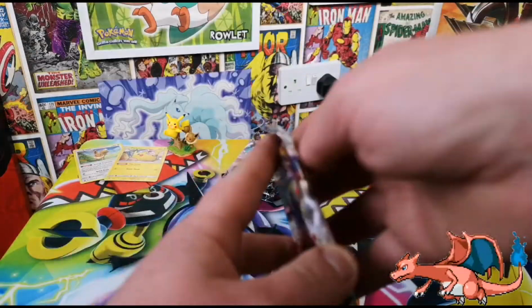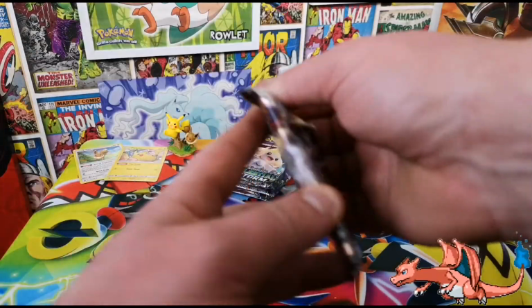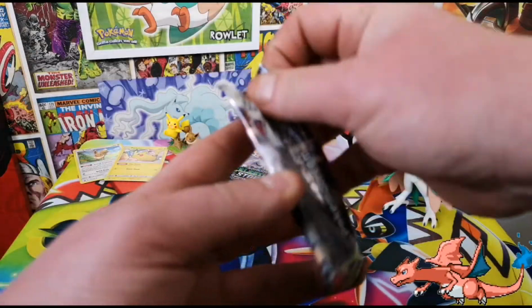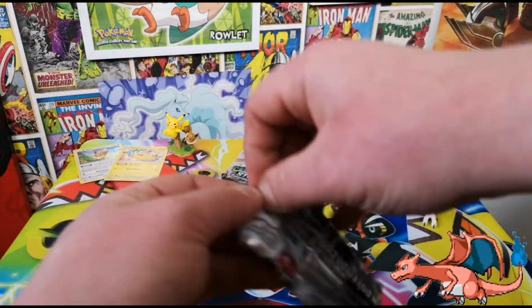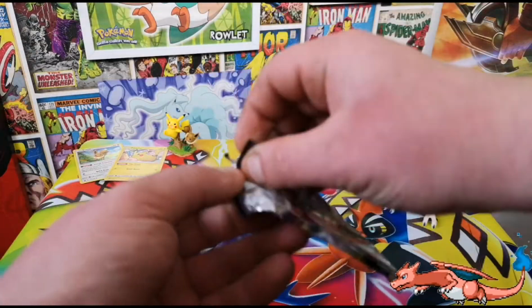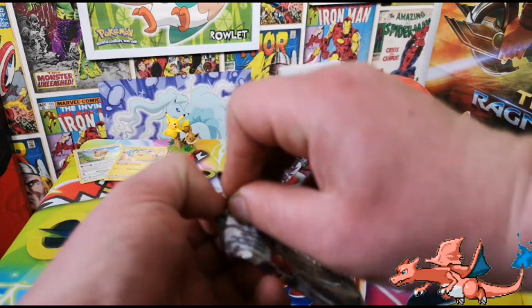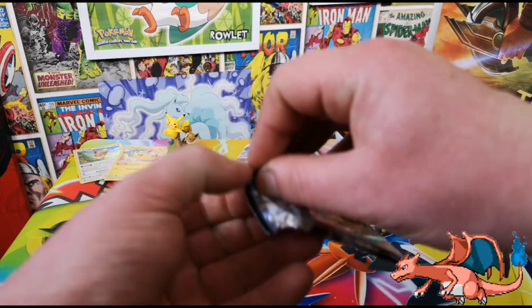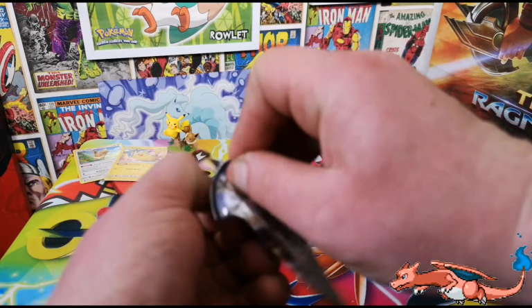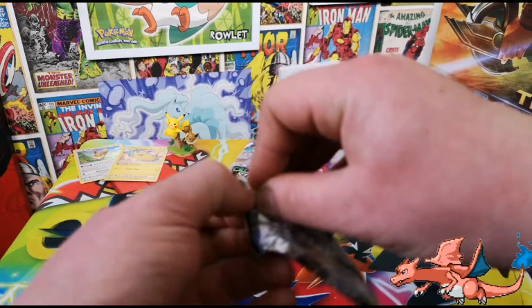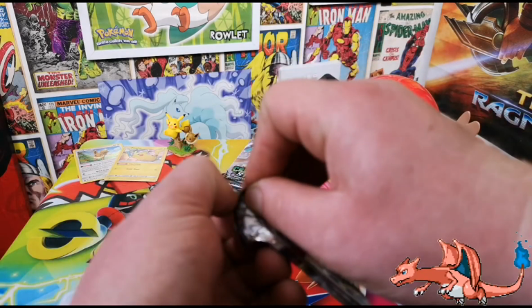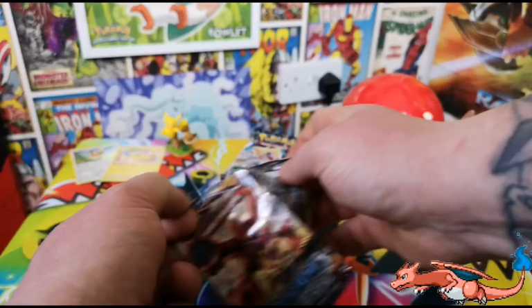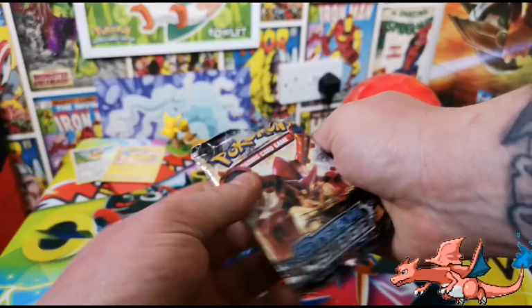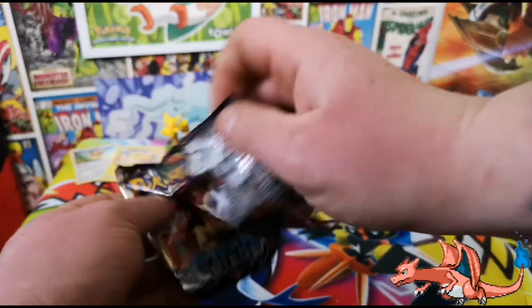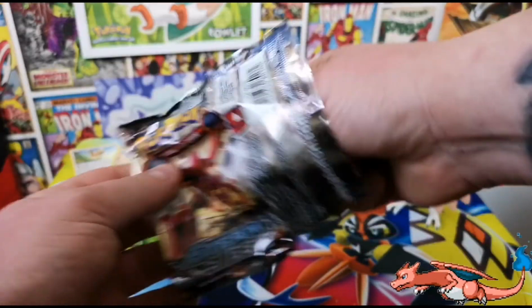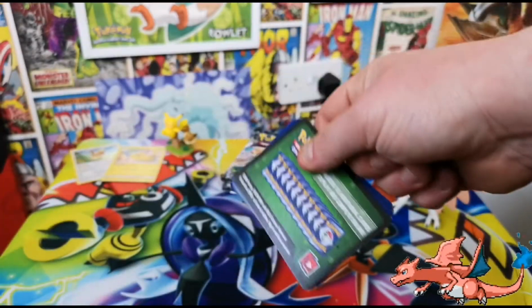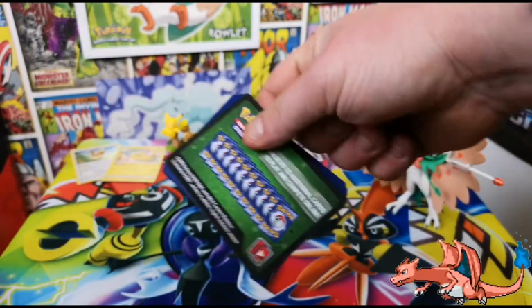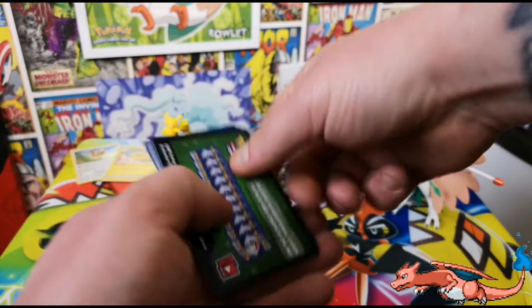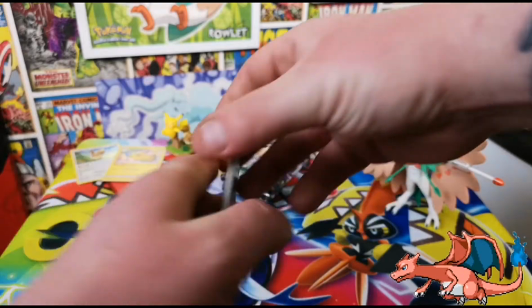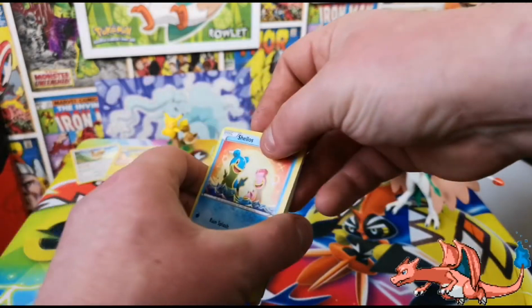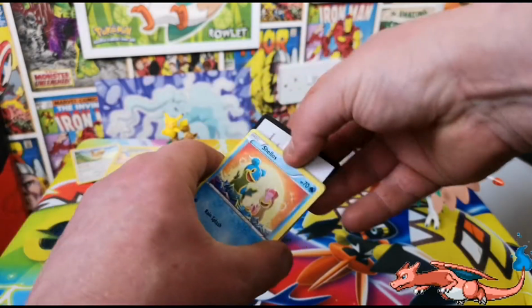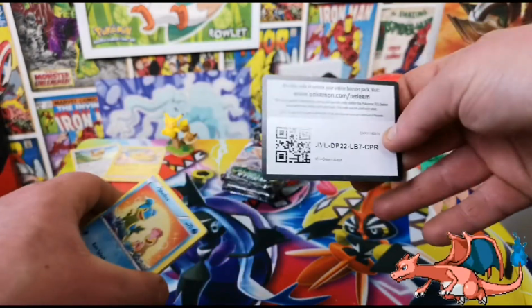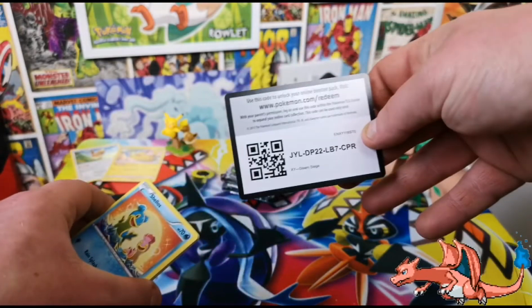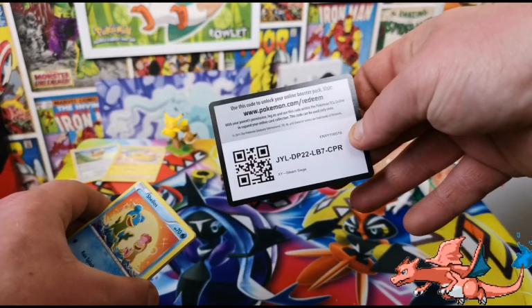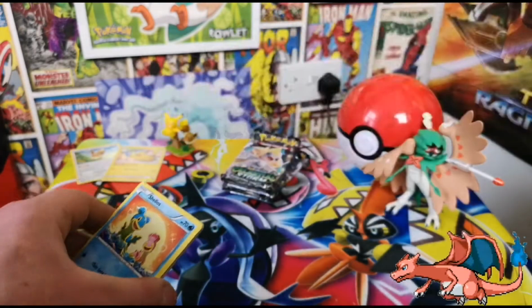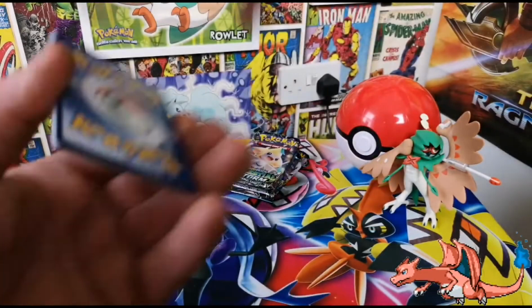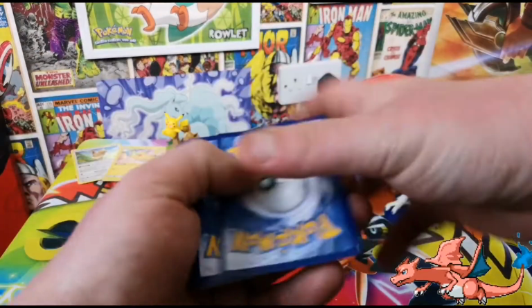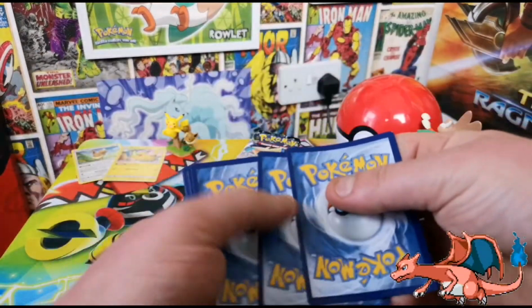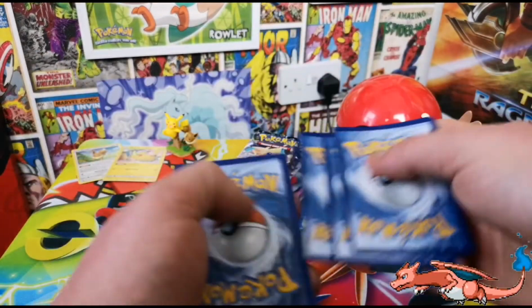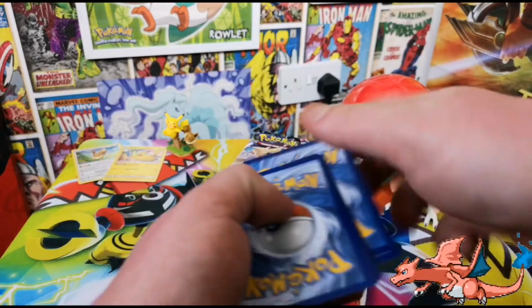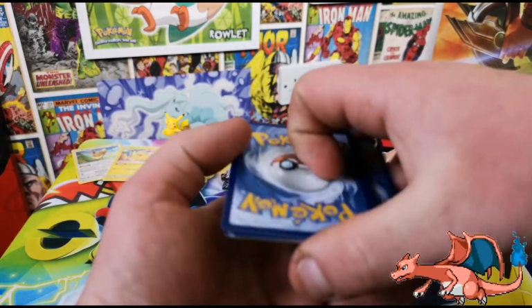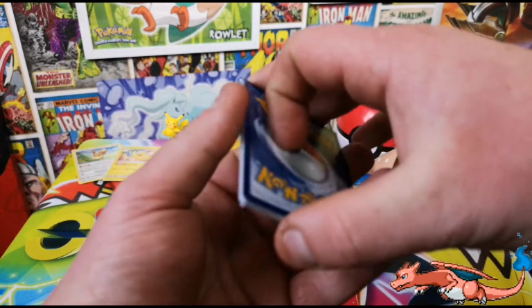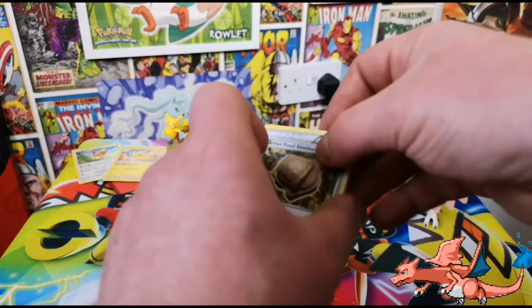Starting off with Steam Siege. These packets are absolutely mangled - why are they so mangled? One, two, three - let's see if we get anything good.